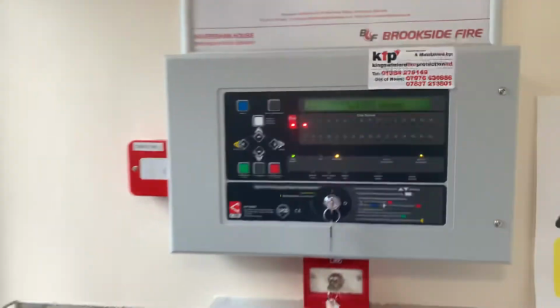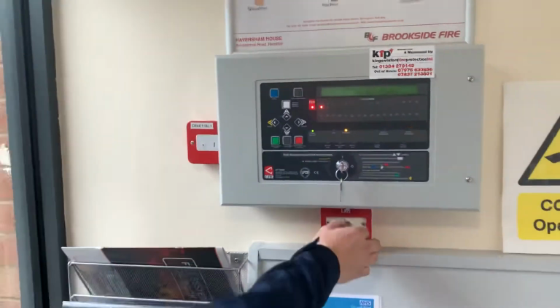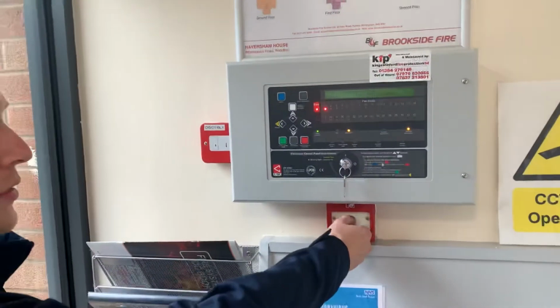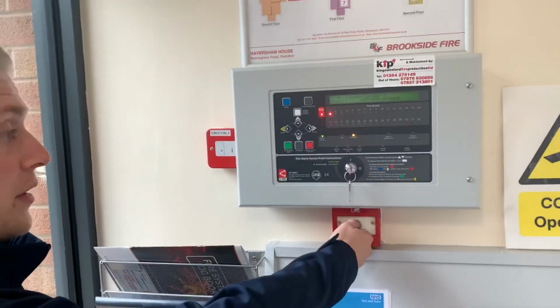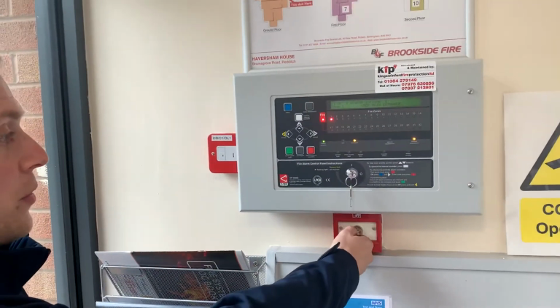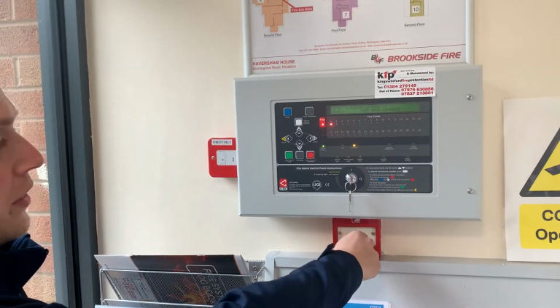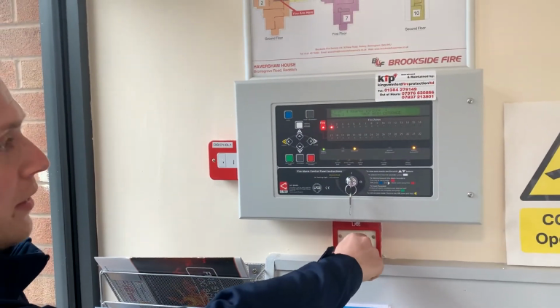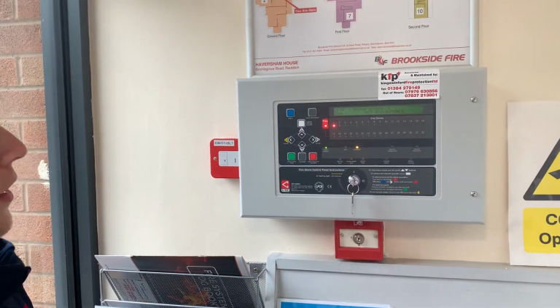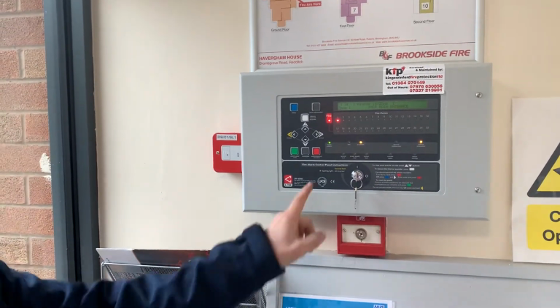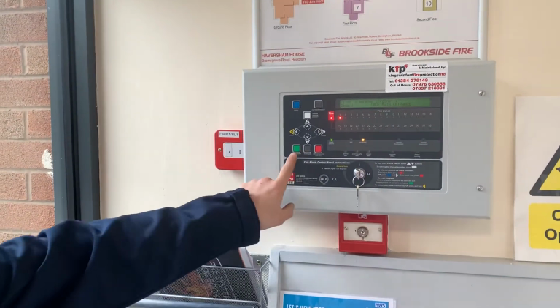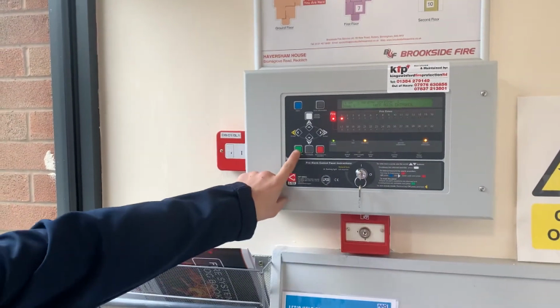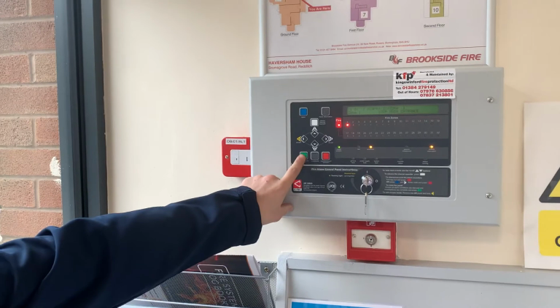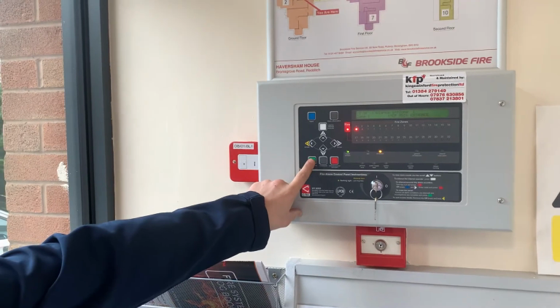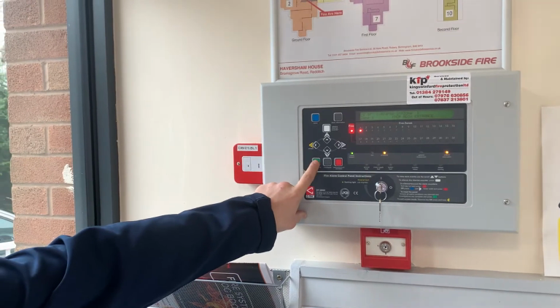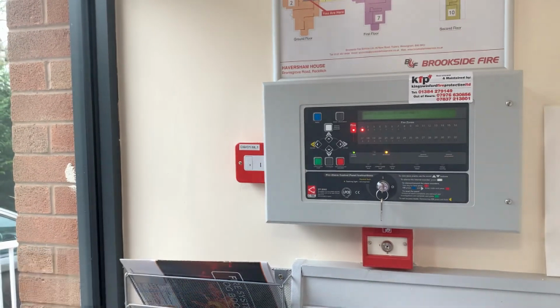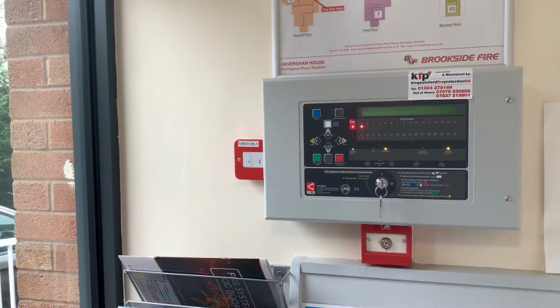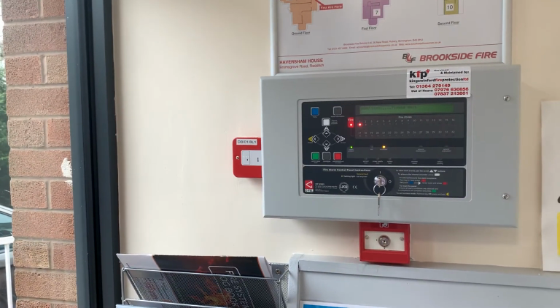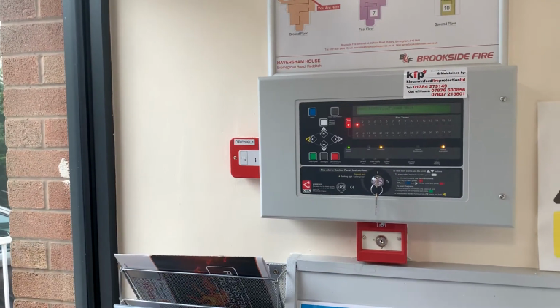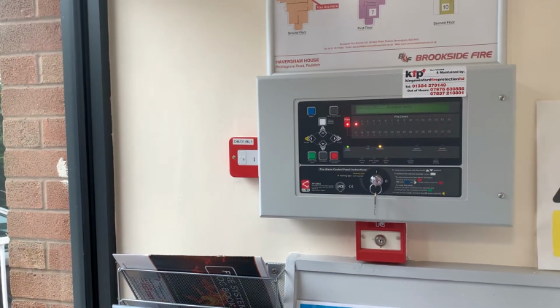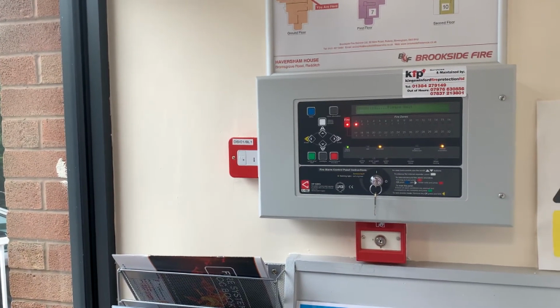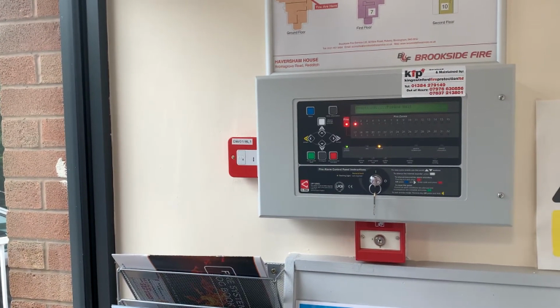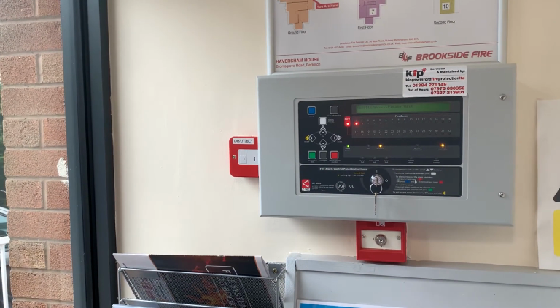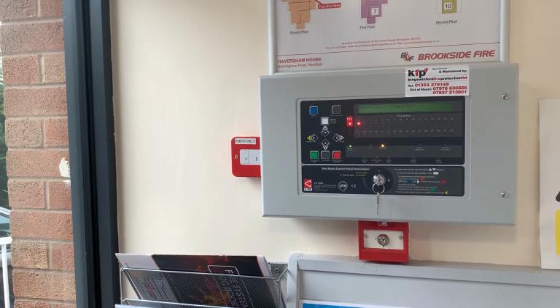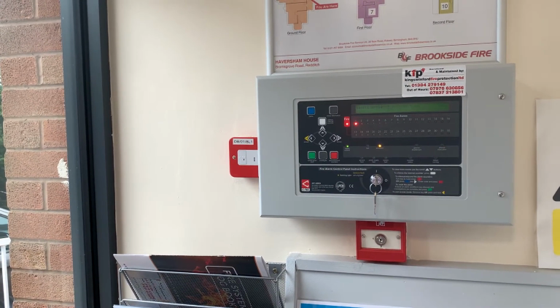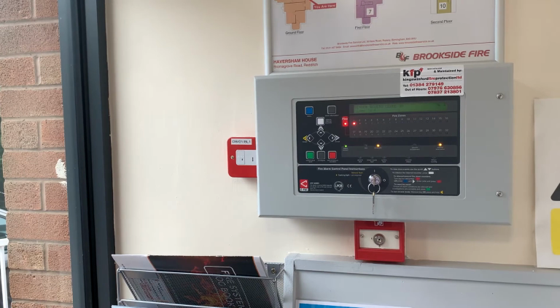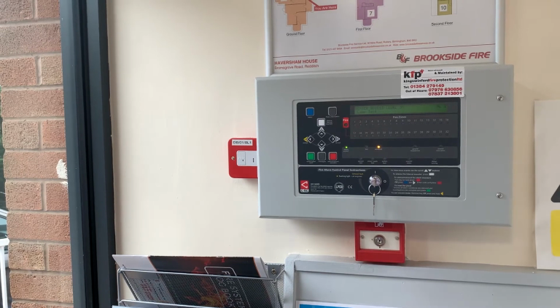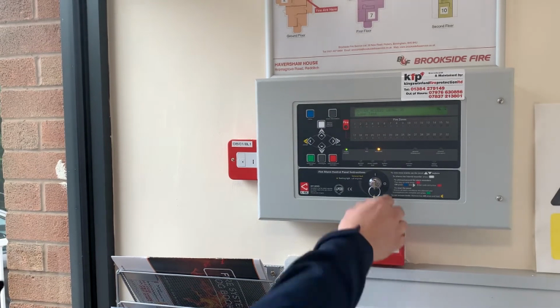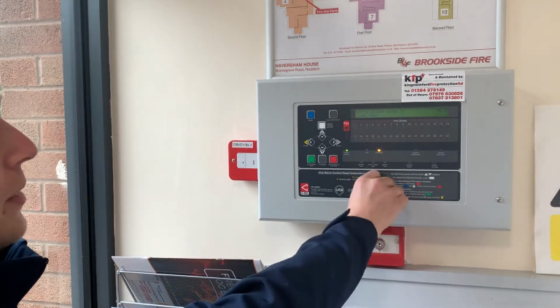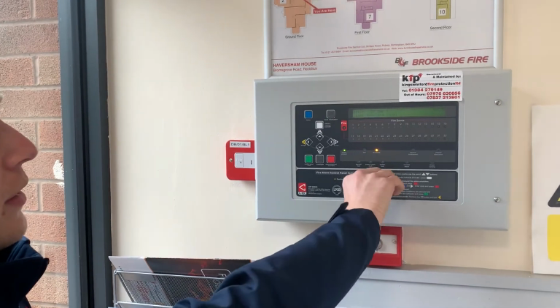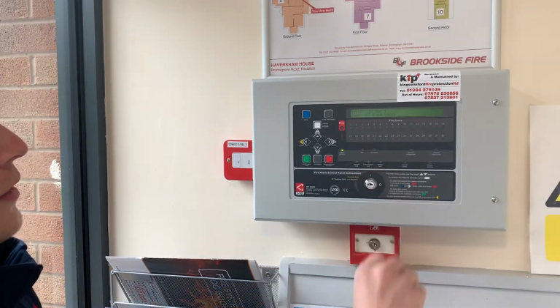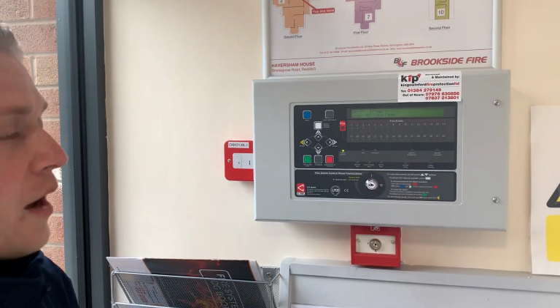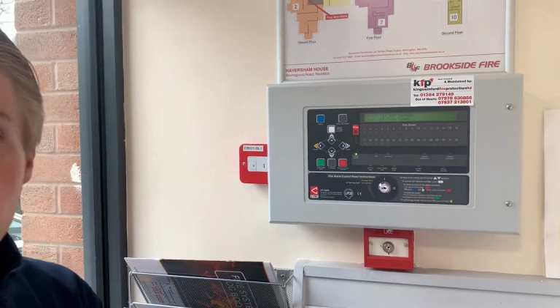To reset the call point, turn the key back, and to reset the panel, press the green button, which is on the left. Then turn the key back, and that is it.